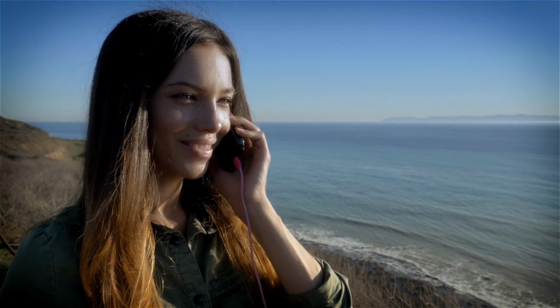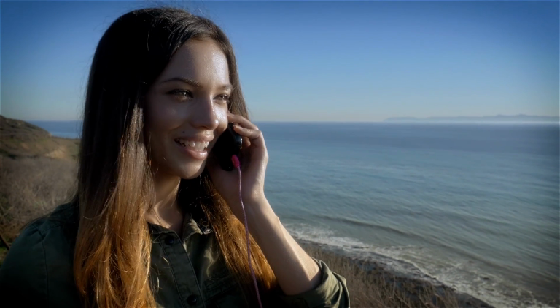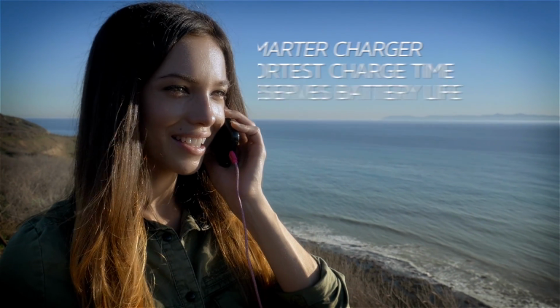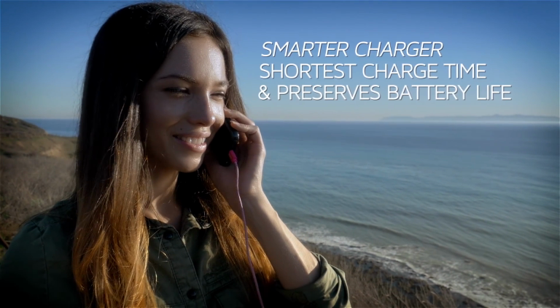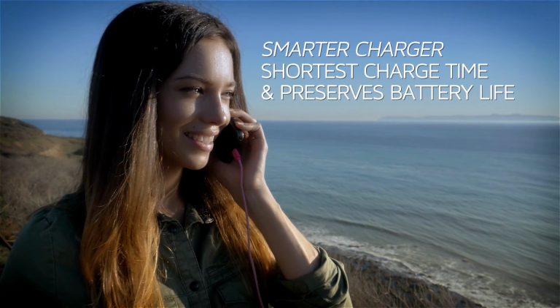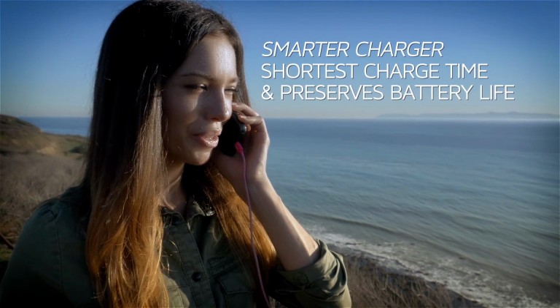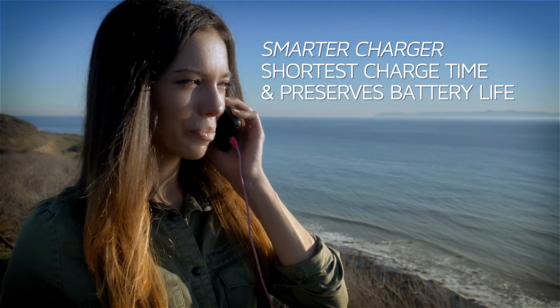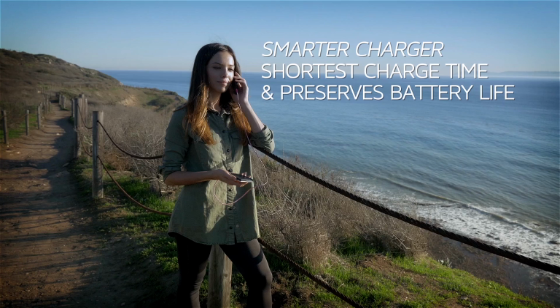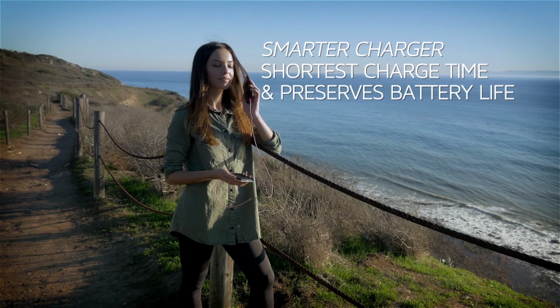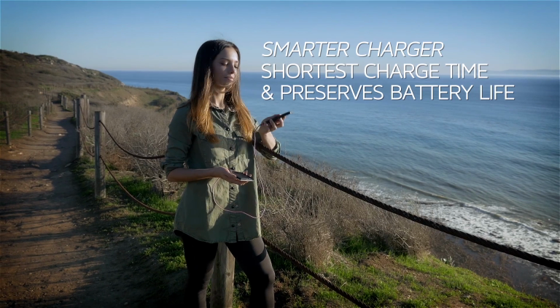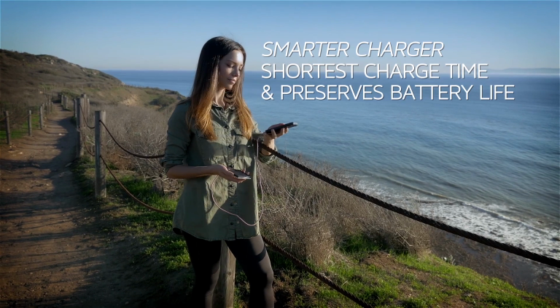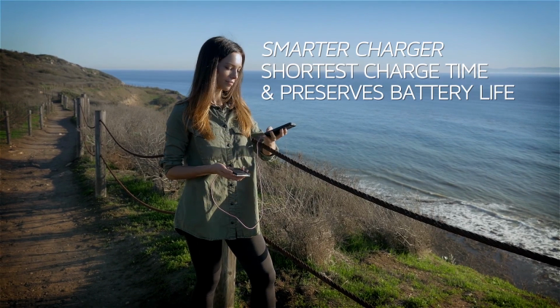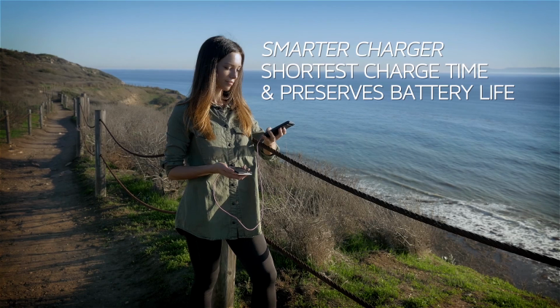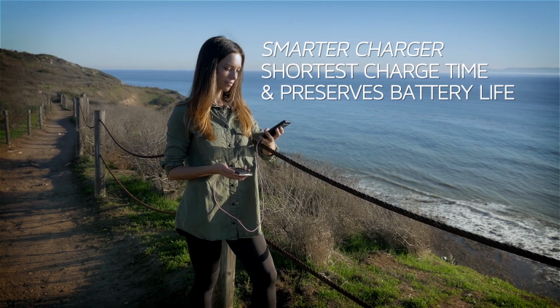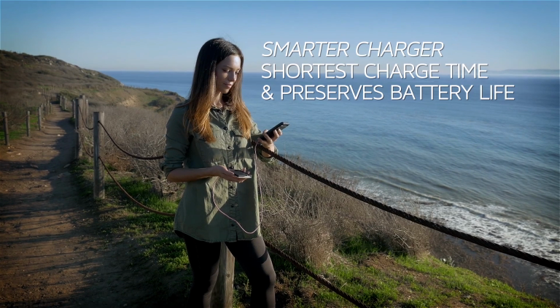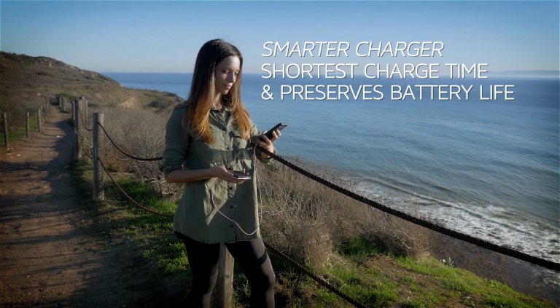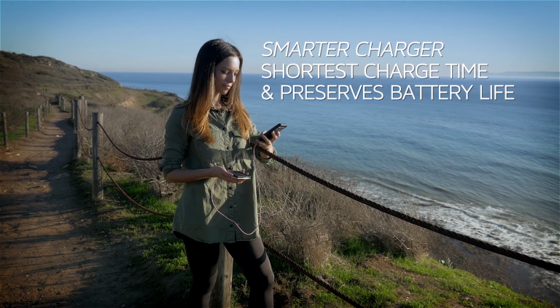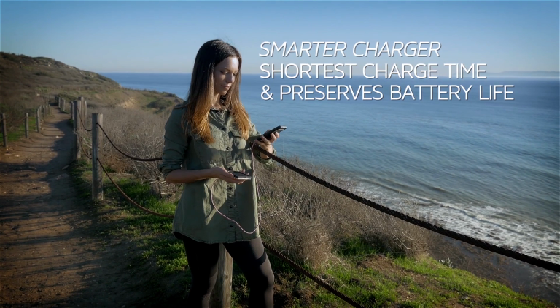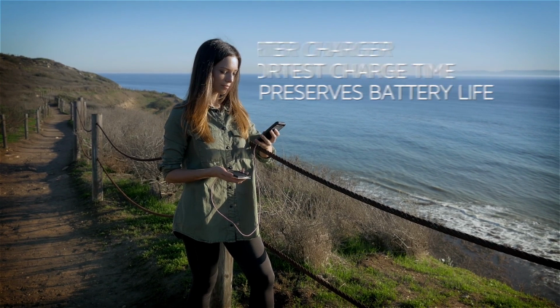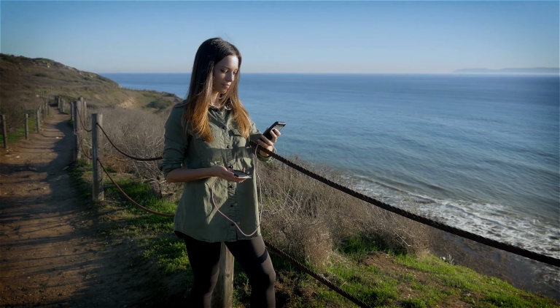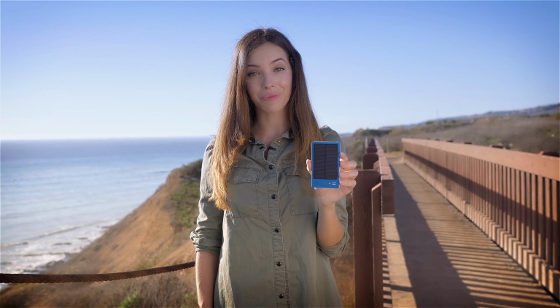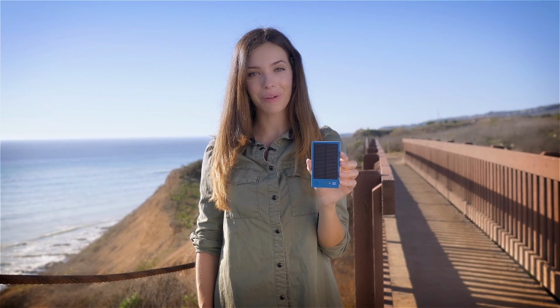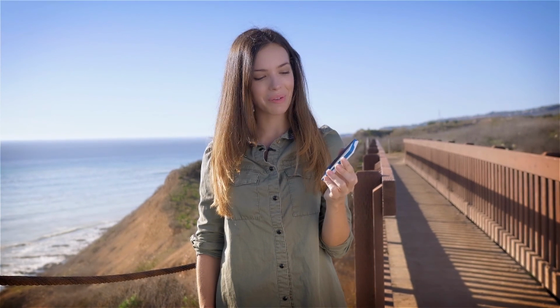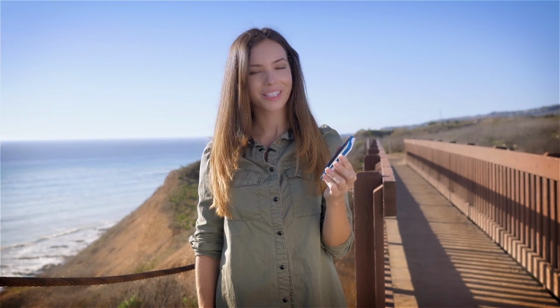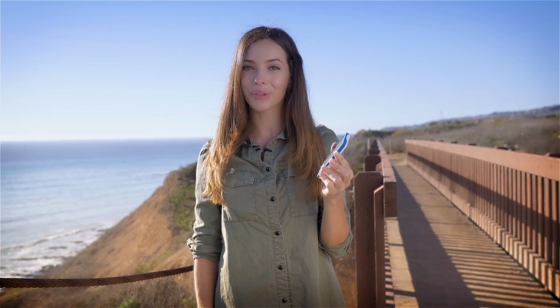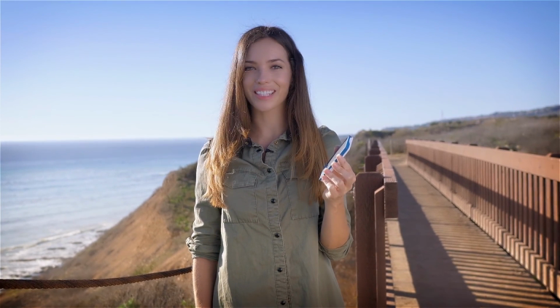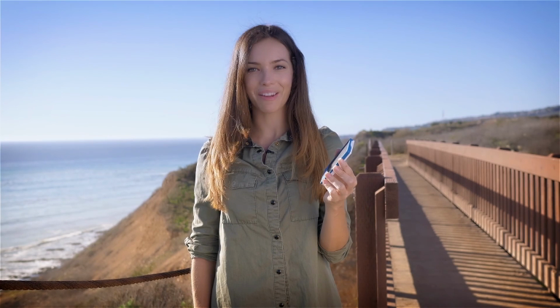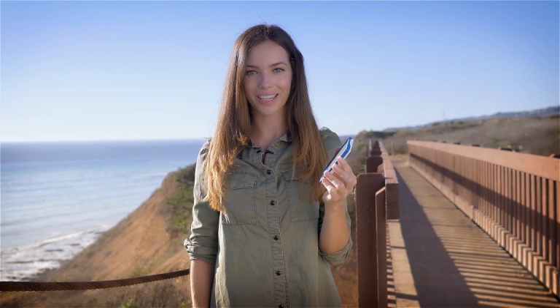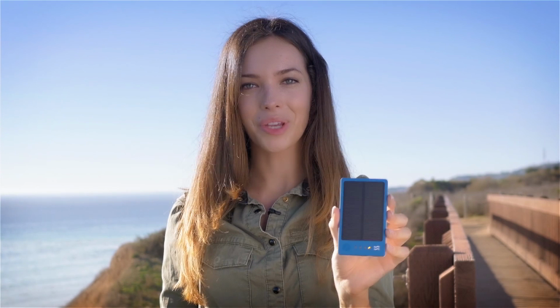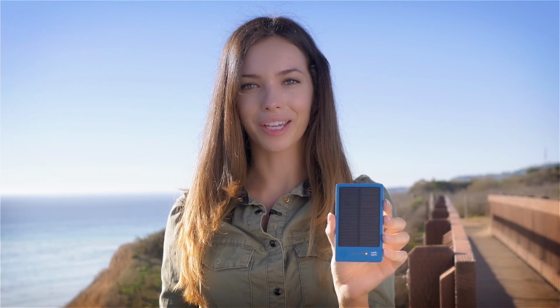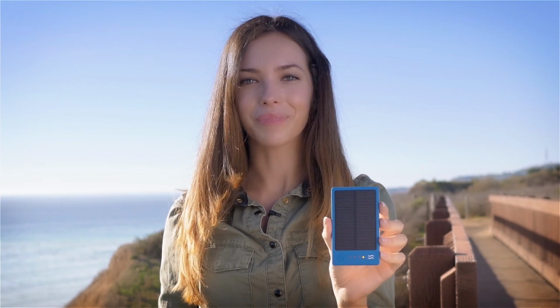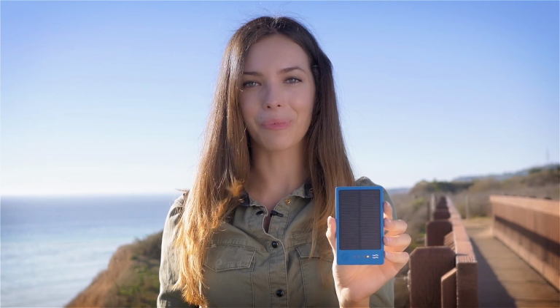Our smarter charger knows how to charge your devices in full in the shortest amount of time, all while preserving the life of your battery. Smart enough to power you anywhere, small enough to take it everywhere. Gemini by Solpro.